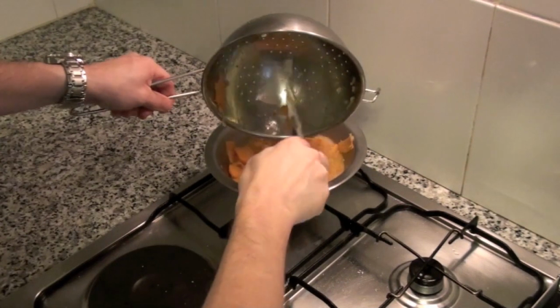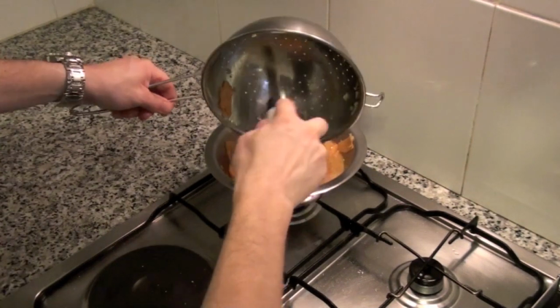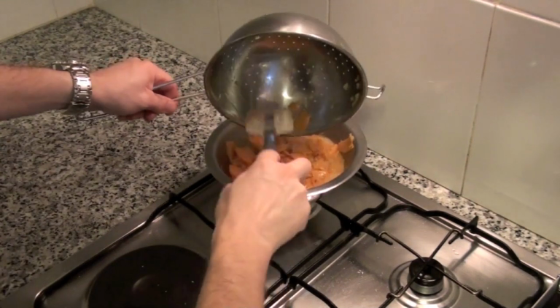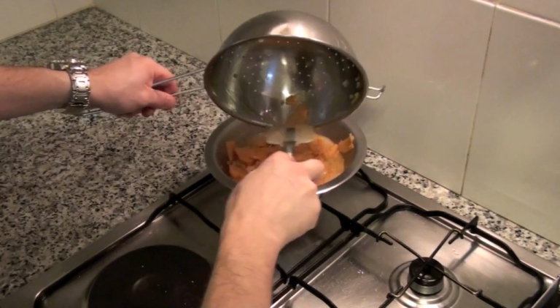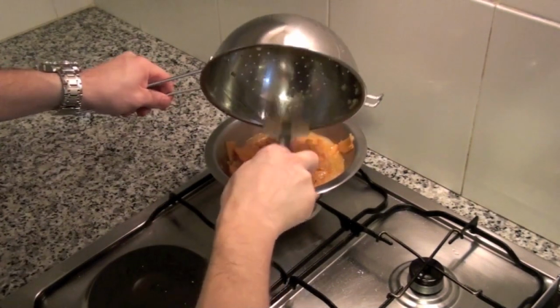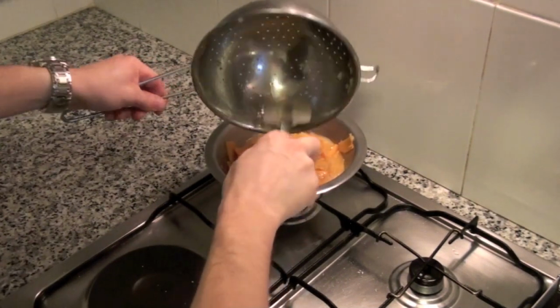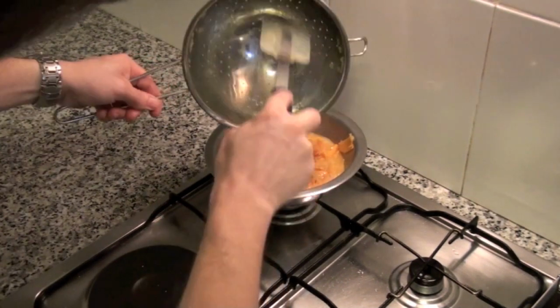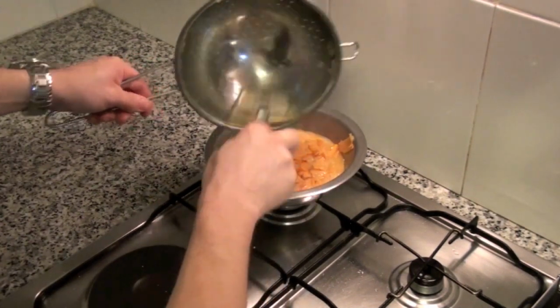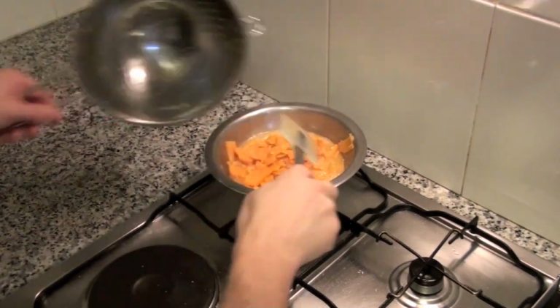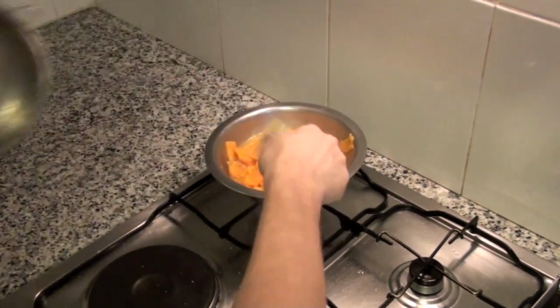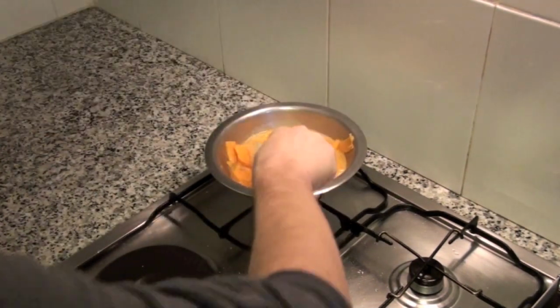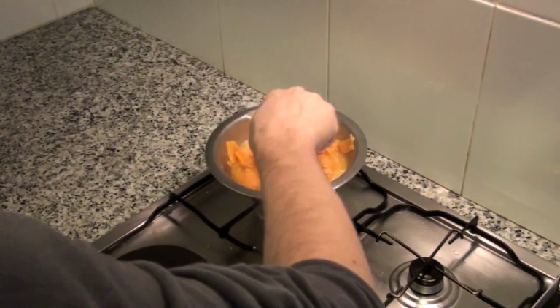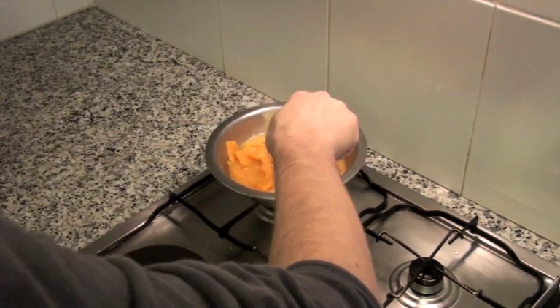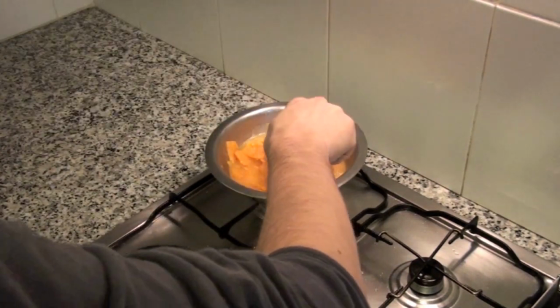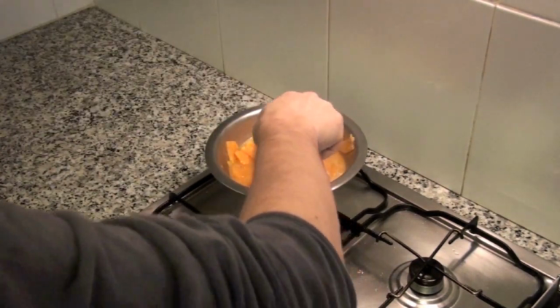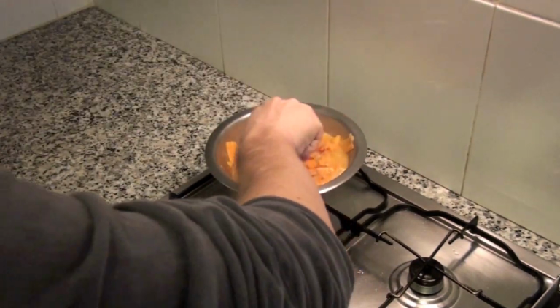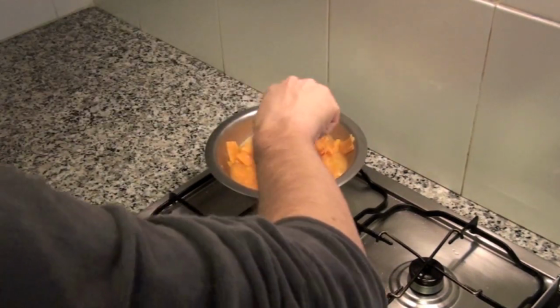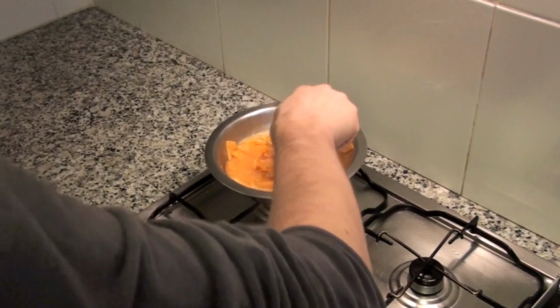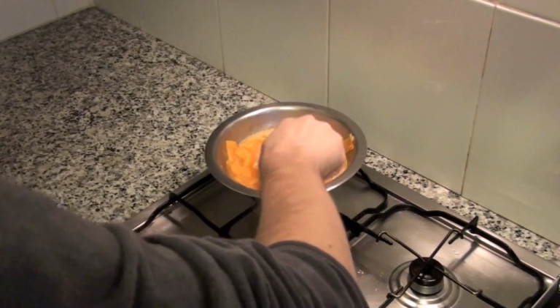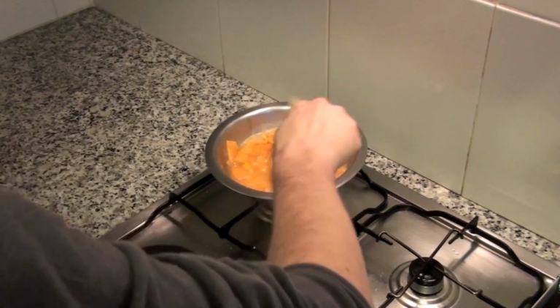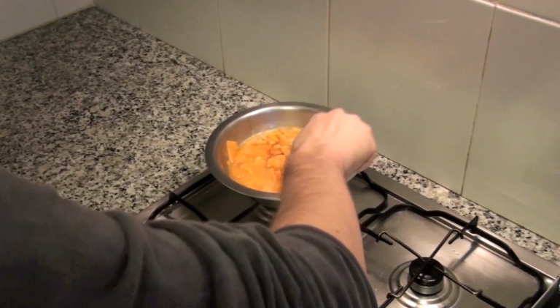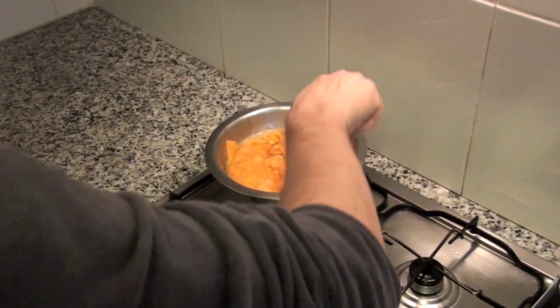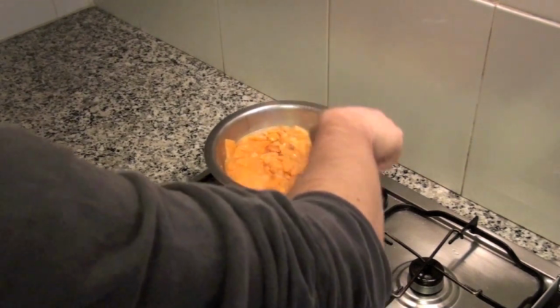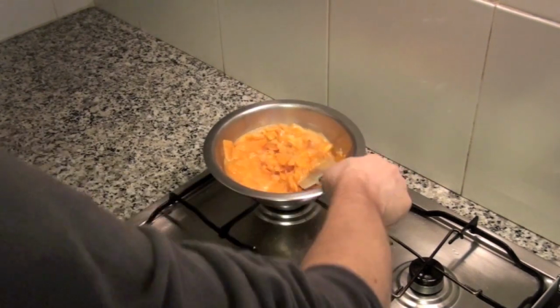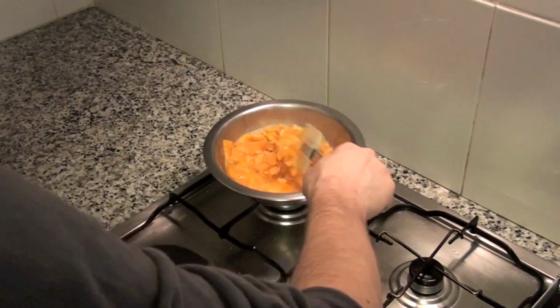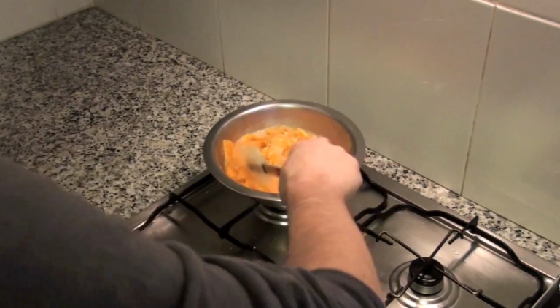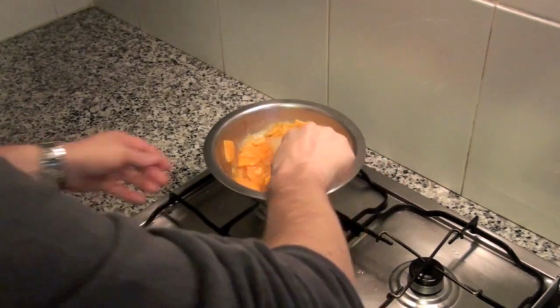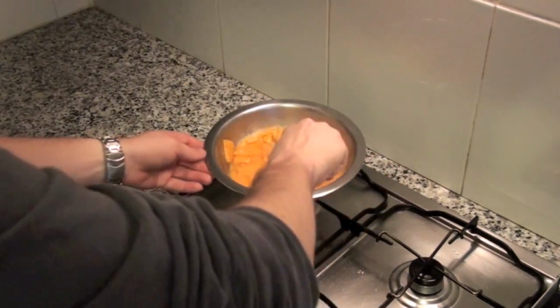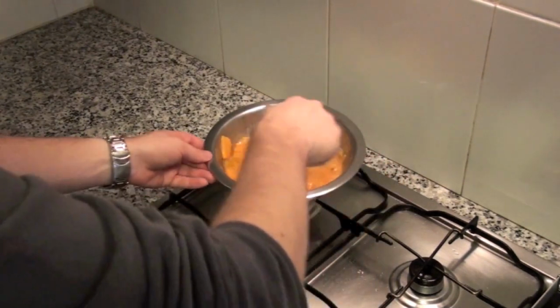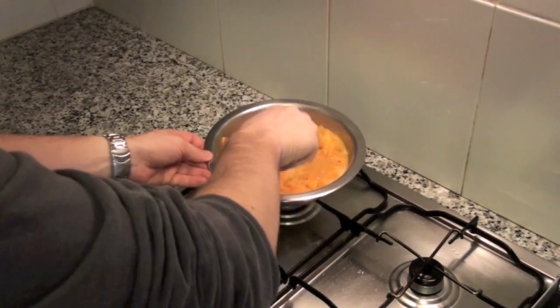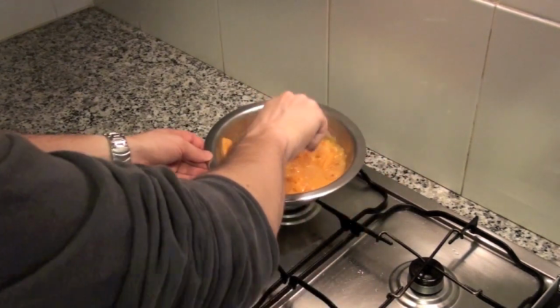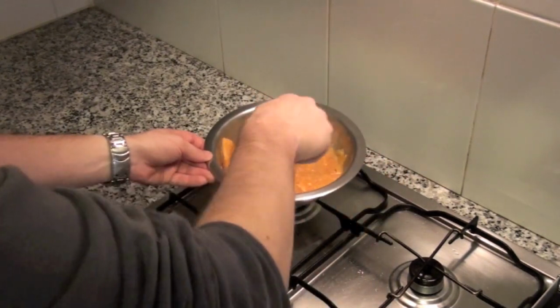Strain the onion and sweet potato and add them to the whisked eggs, mixing them so all the sweet potato is coated with the egg.